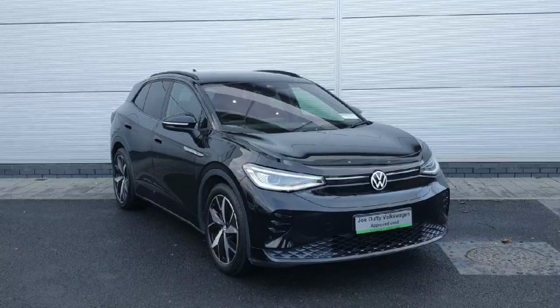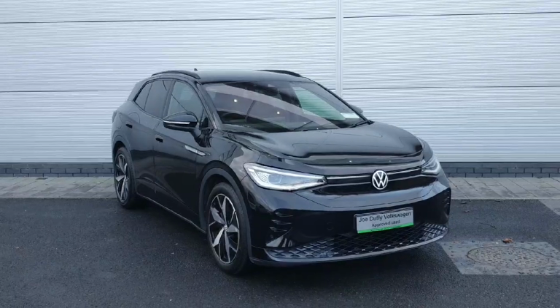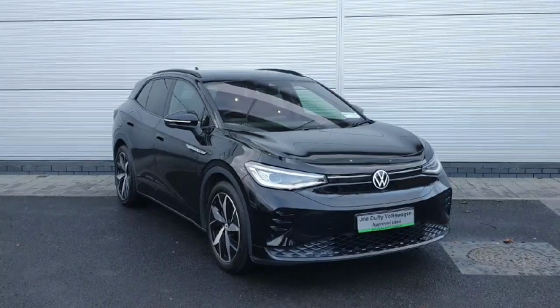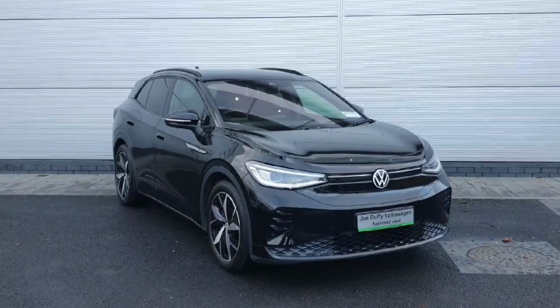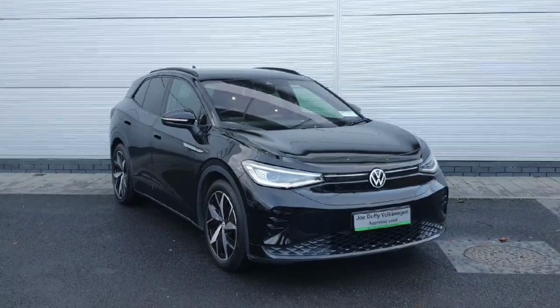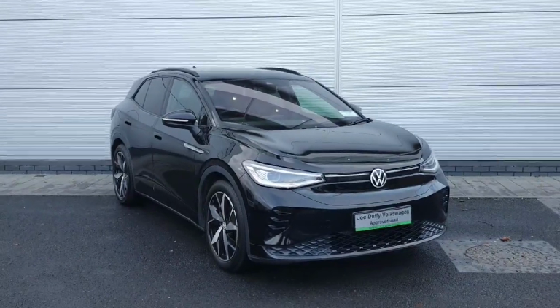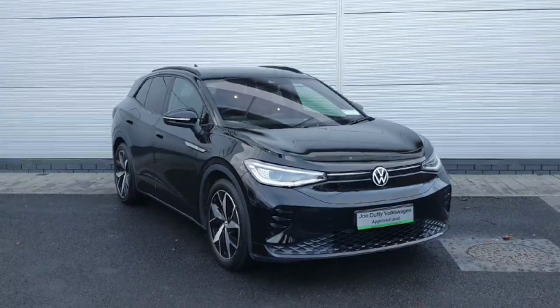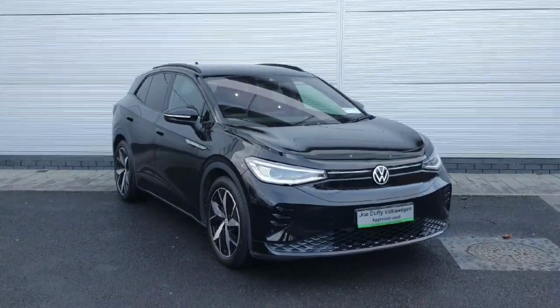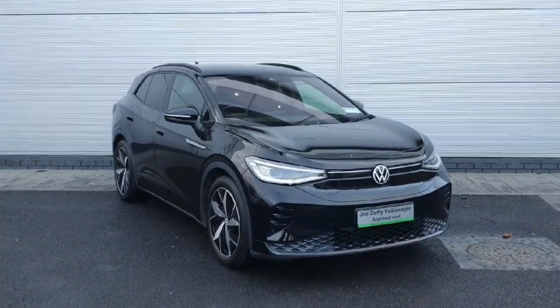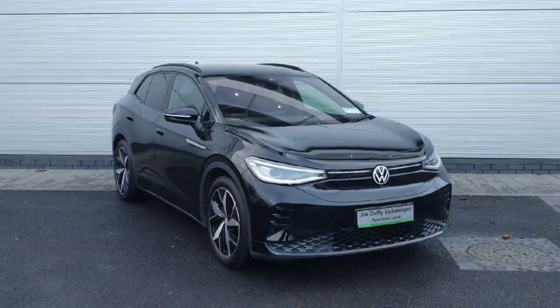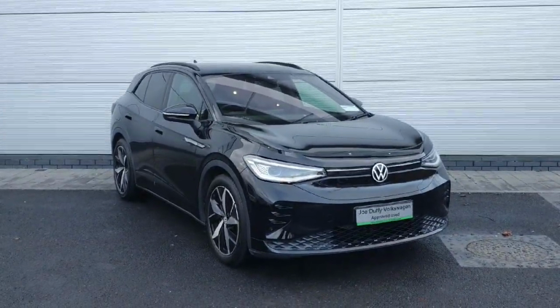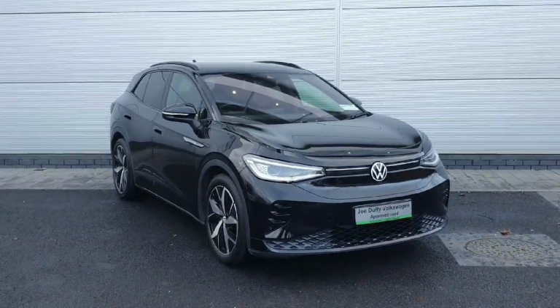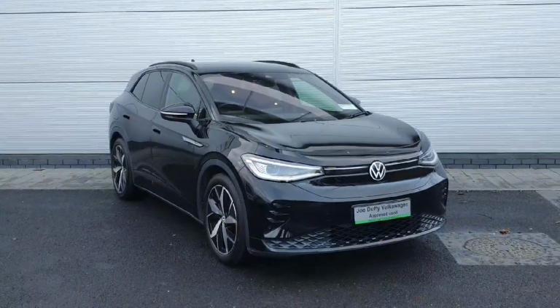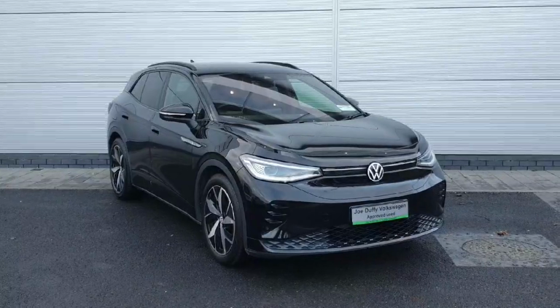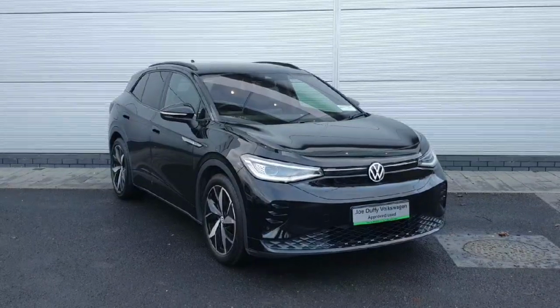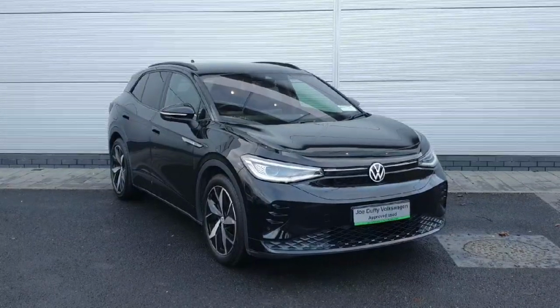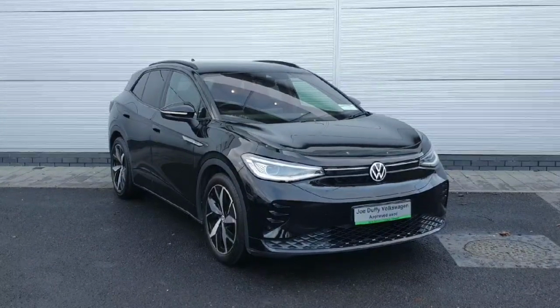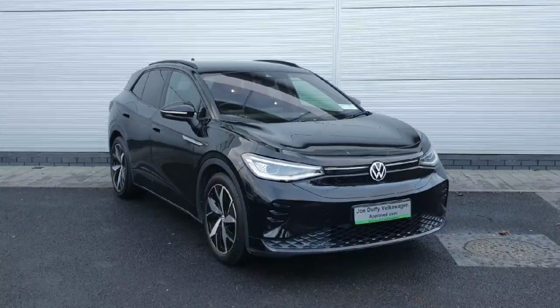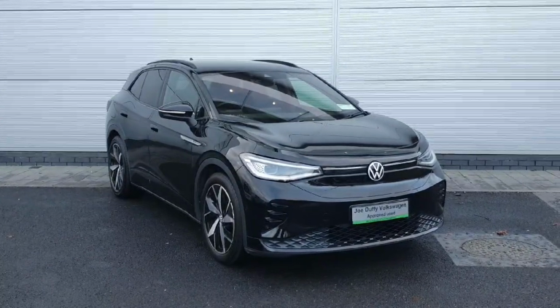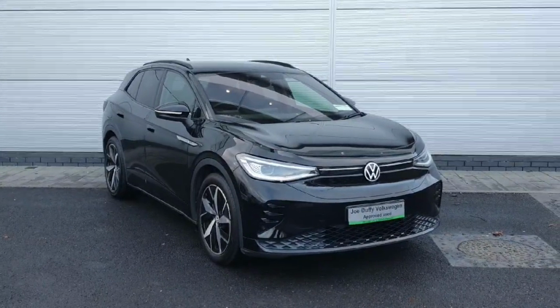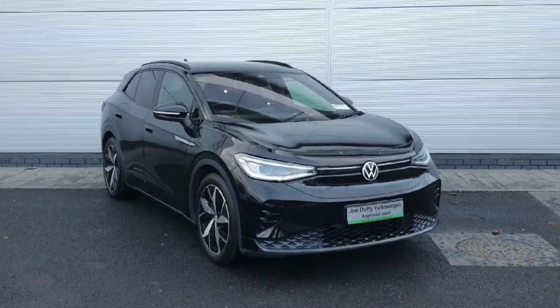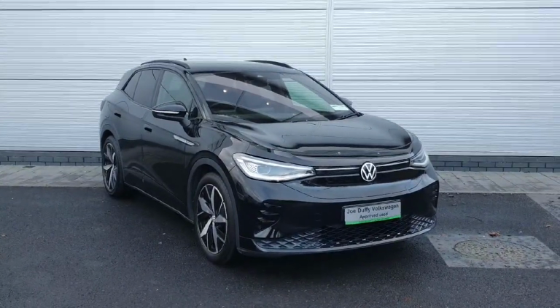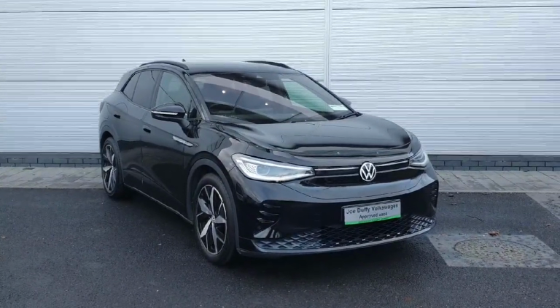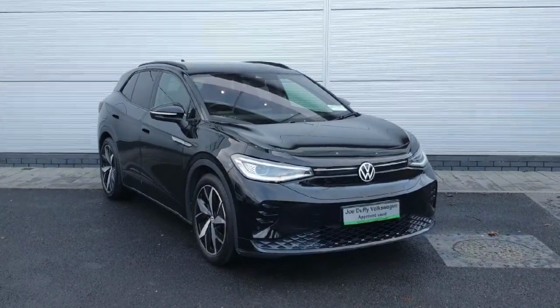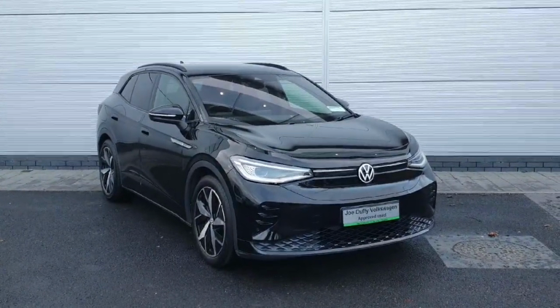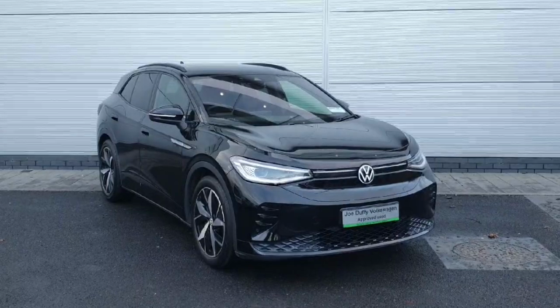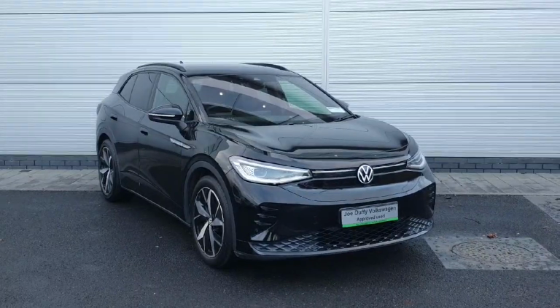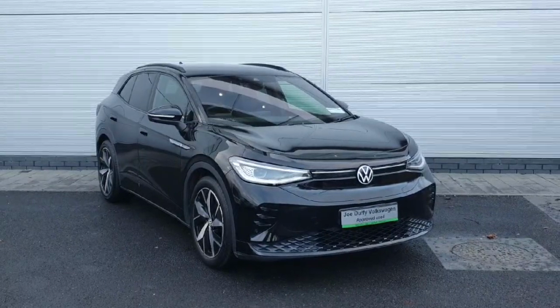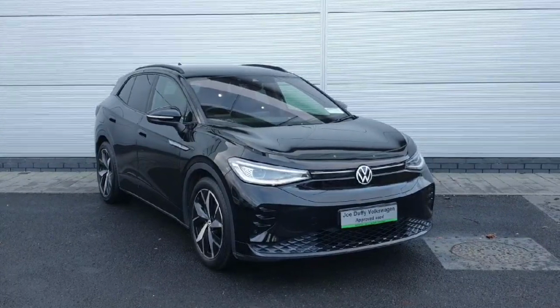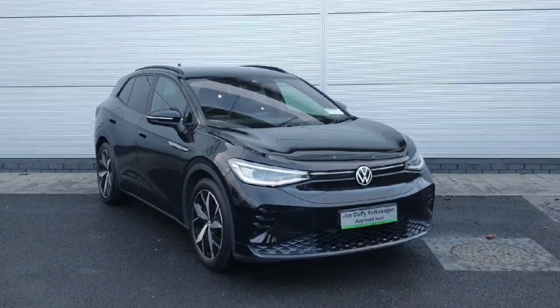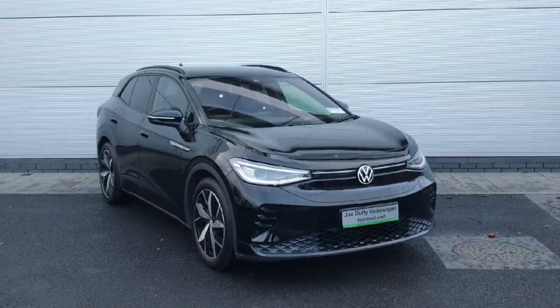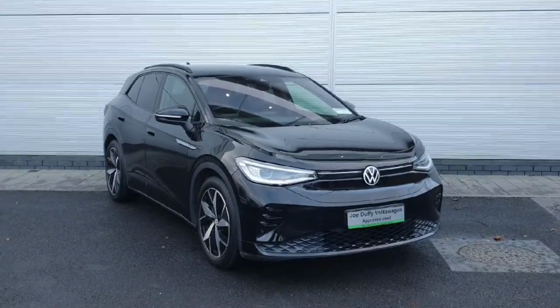Welcome back to Joe Duffy. Today we have a 2022 Volkswagen ID.4 GTX business. The car is fully electric, coming with a 77kWh battery as well as 299bhp. The car is packed inside and out with features, so let's take a look around.